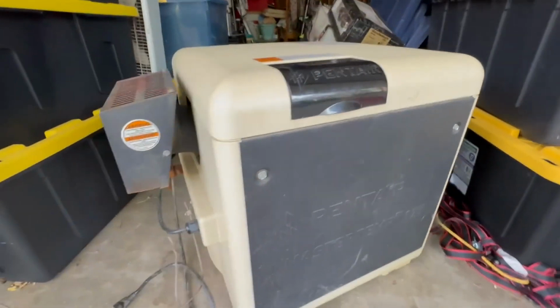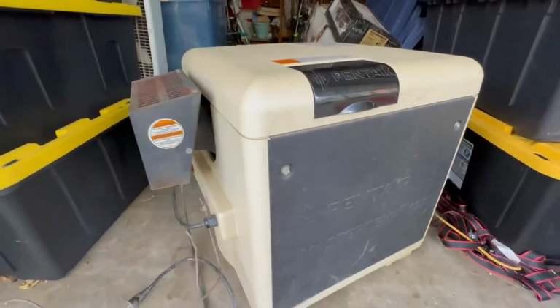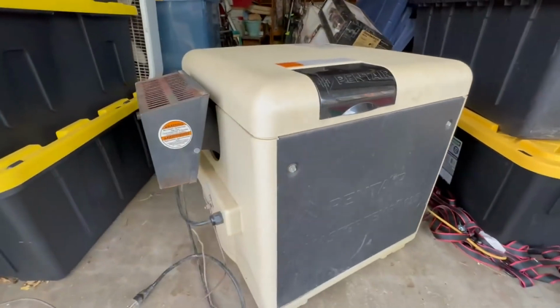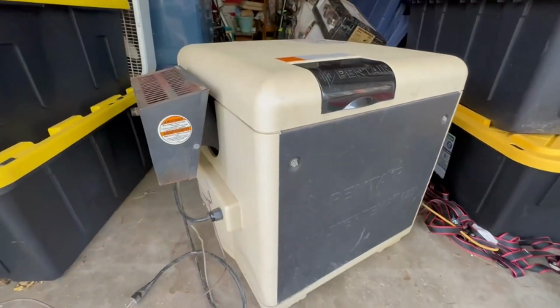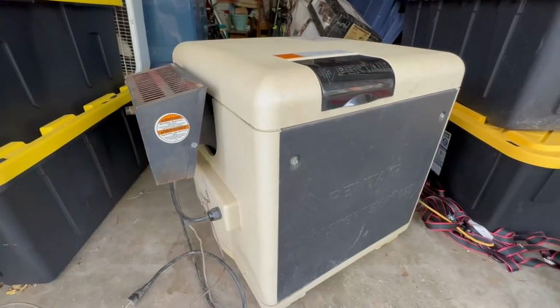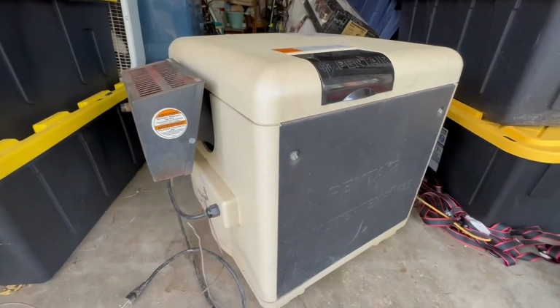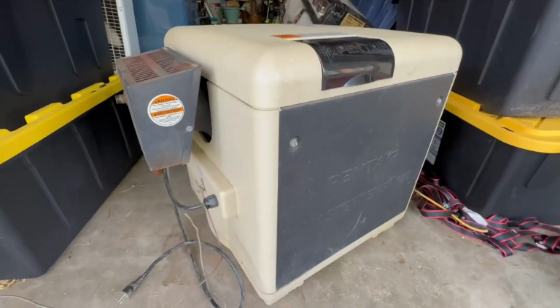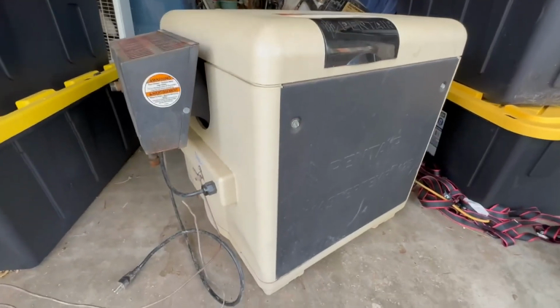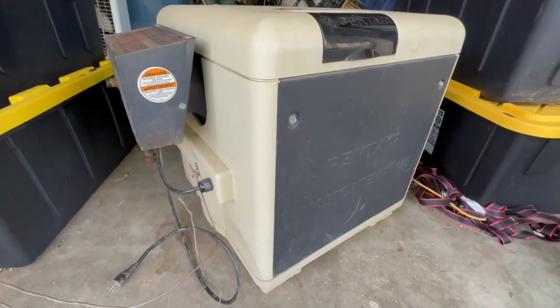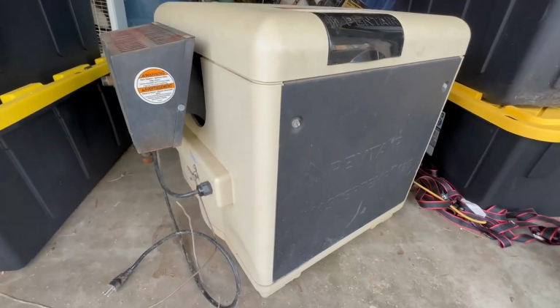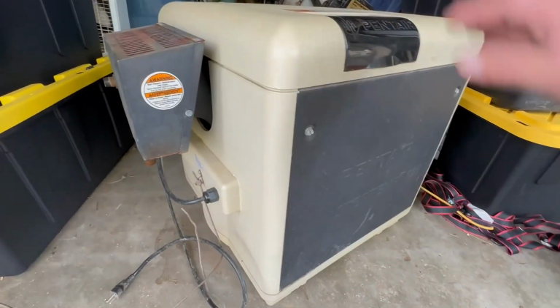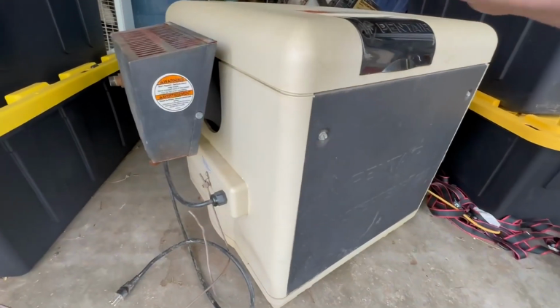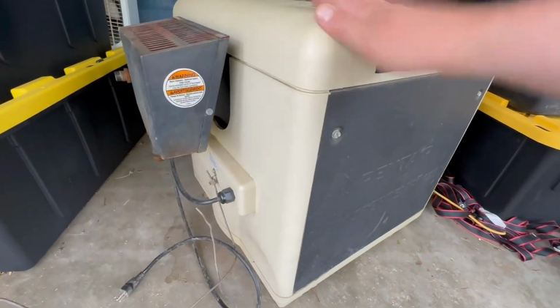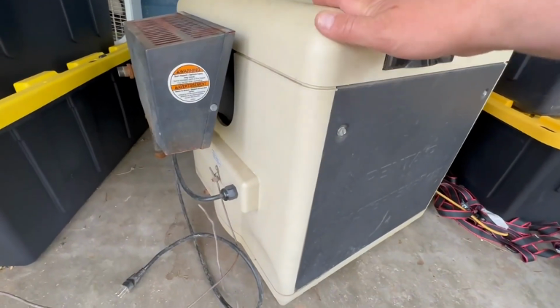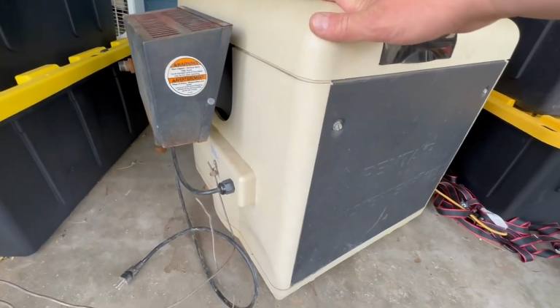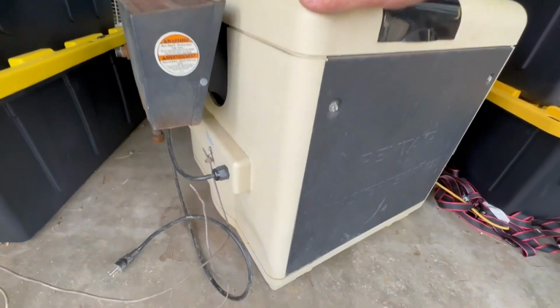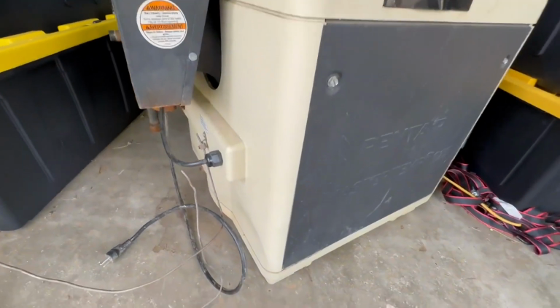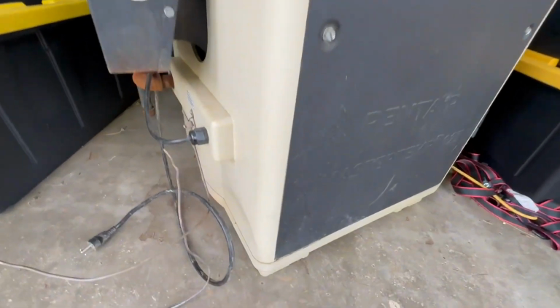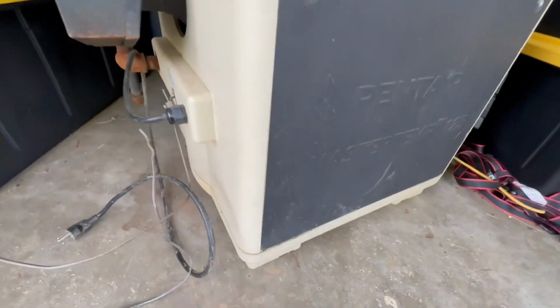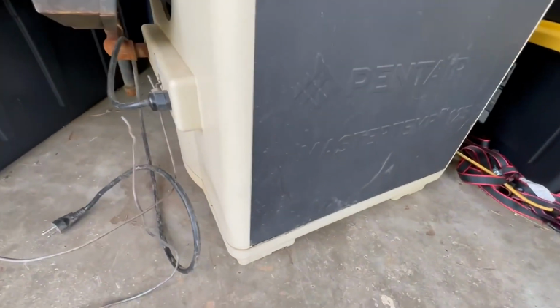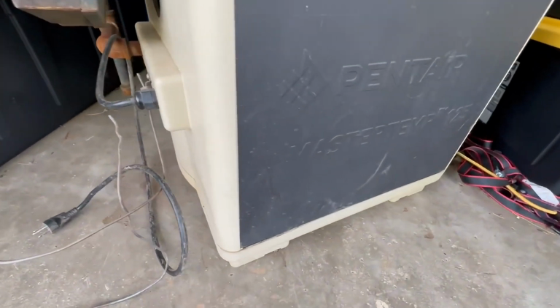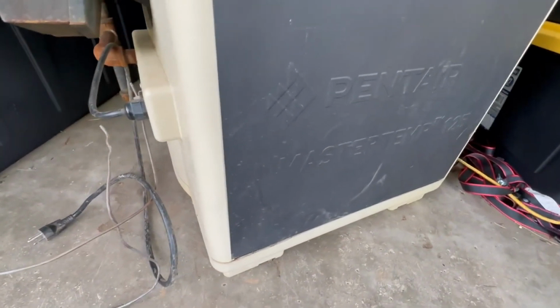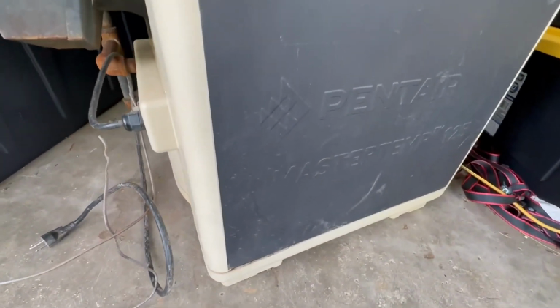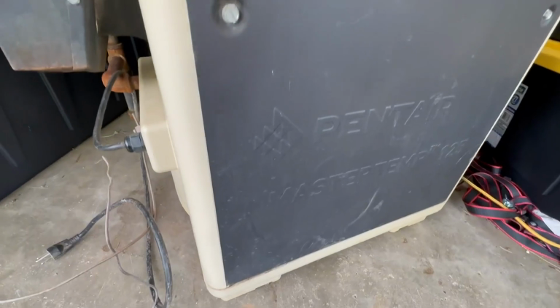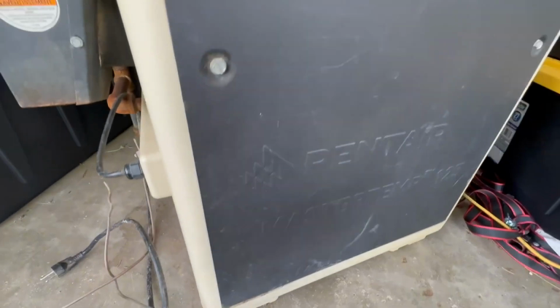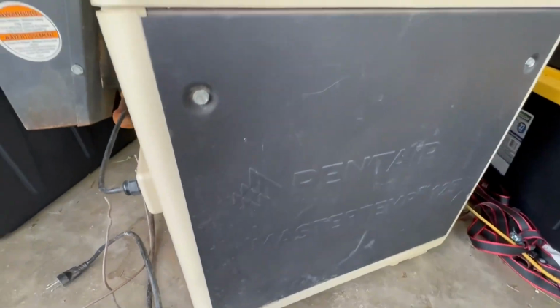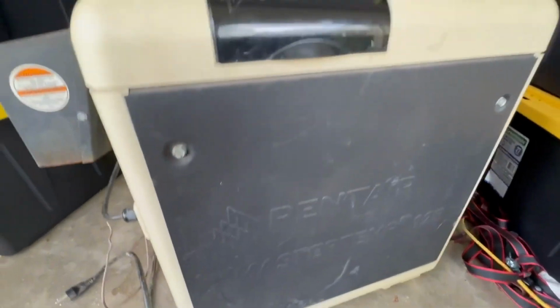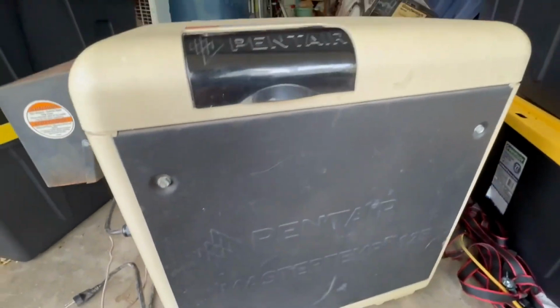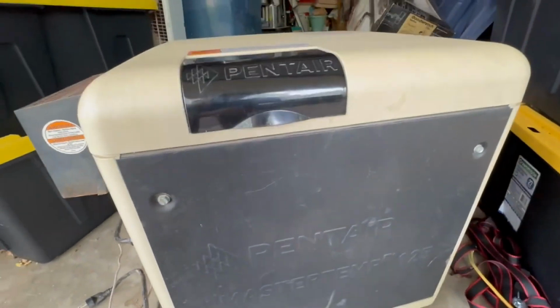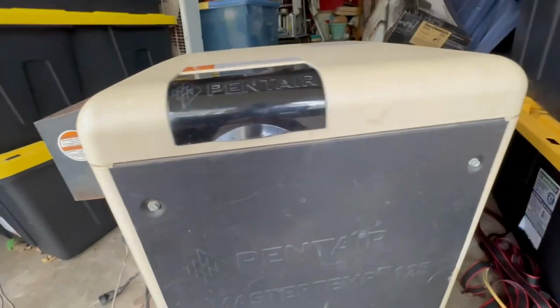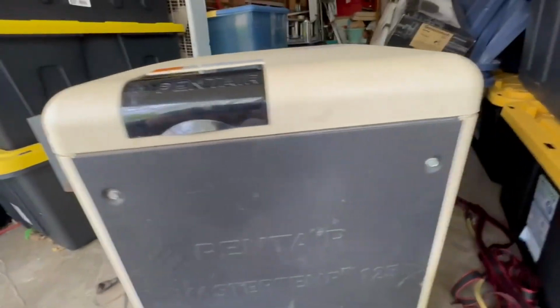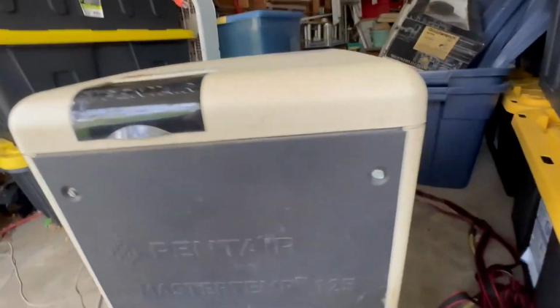We have a 10,500-gallon pool. We got one of these. Heats up about two to three degrees every hour. Has not failed us once.